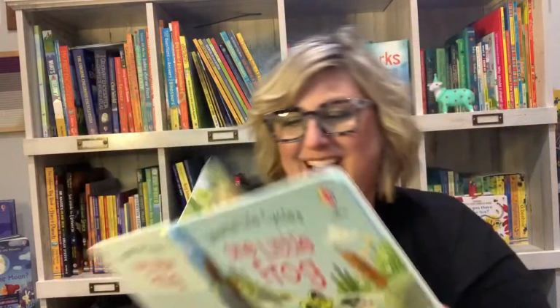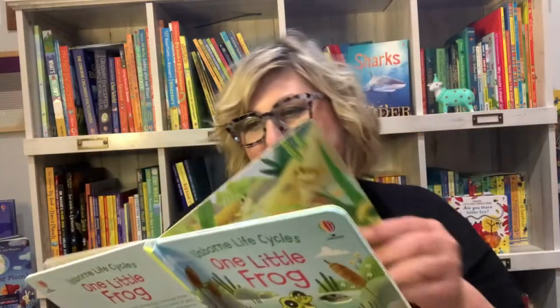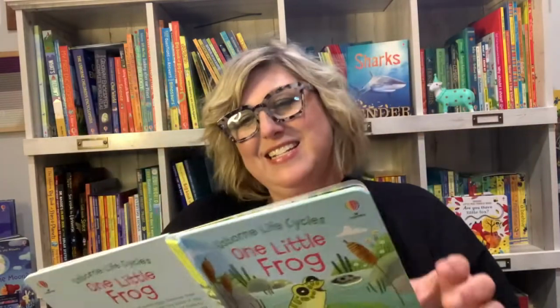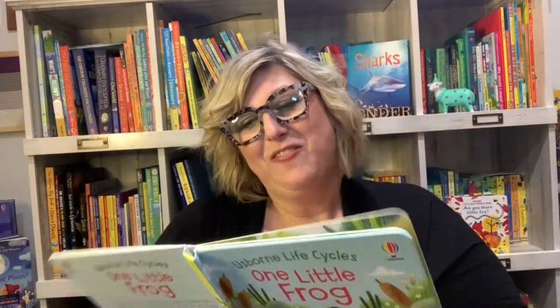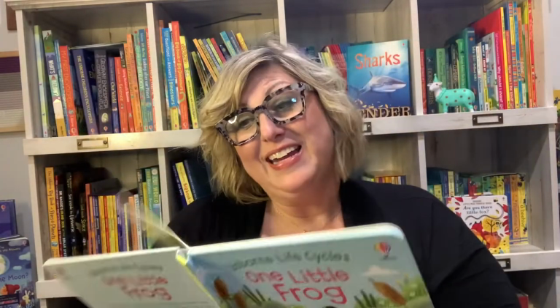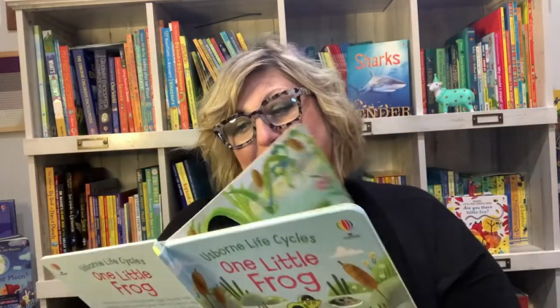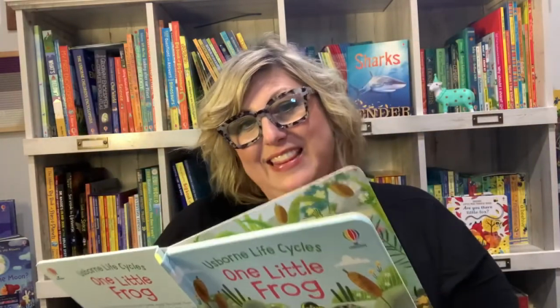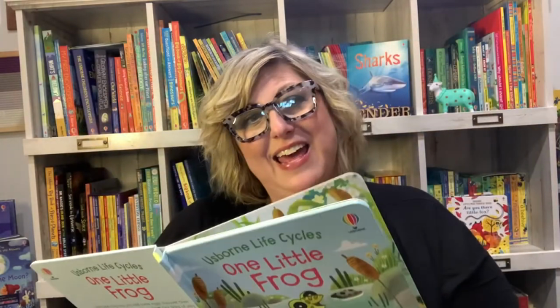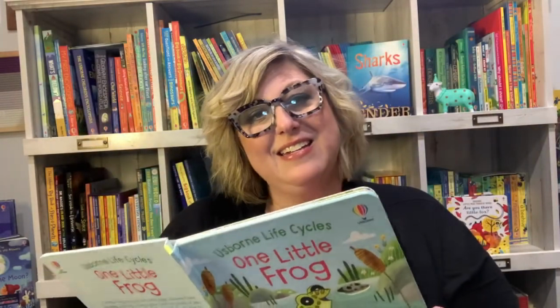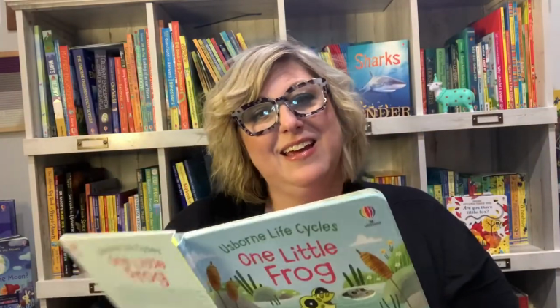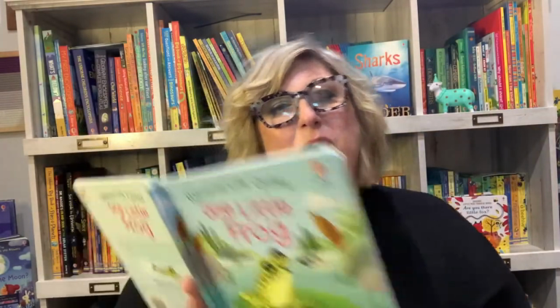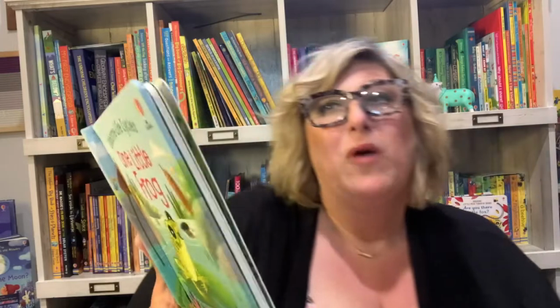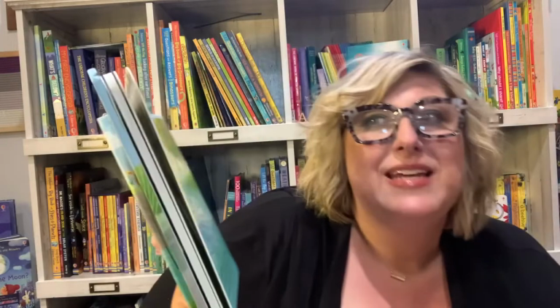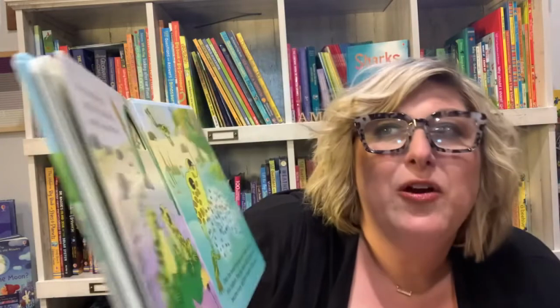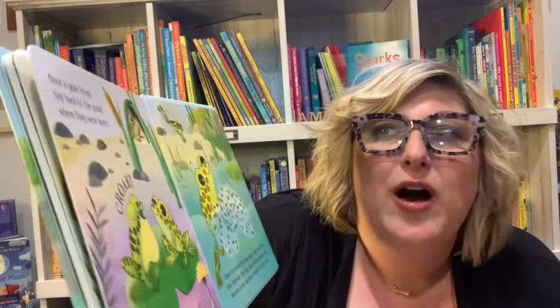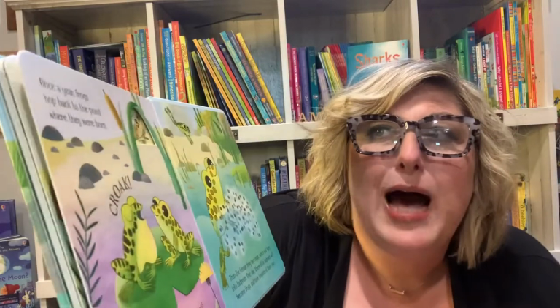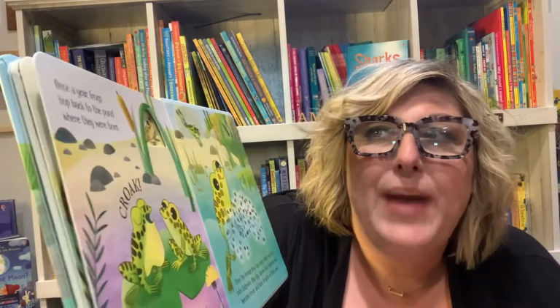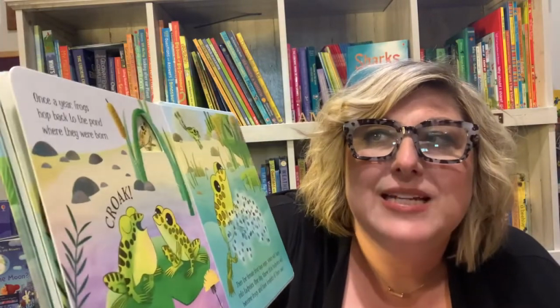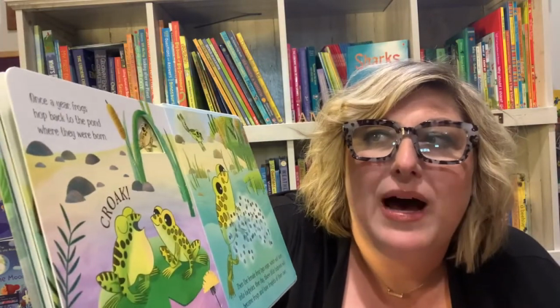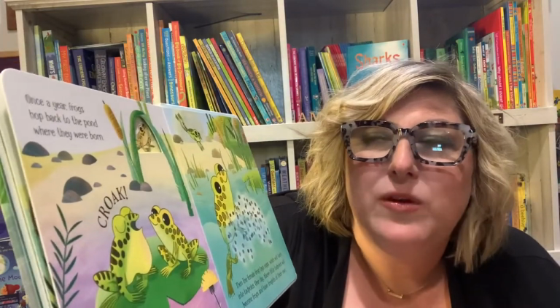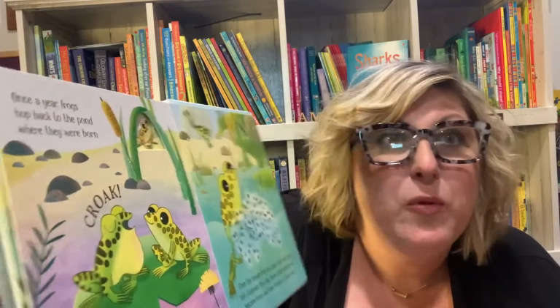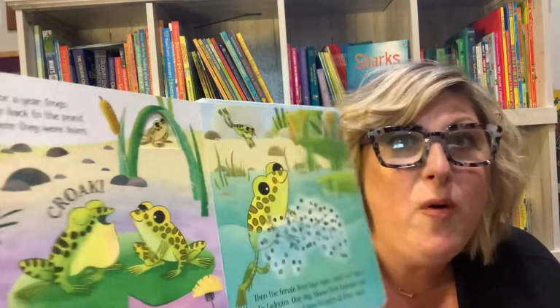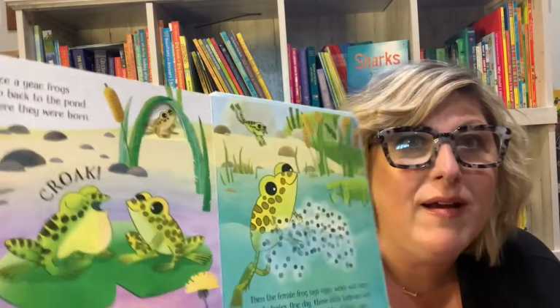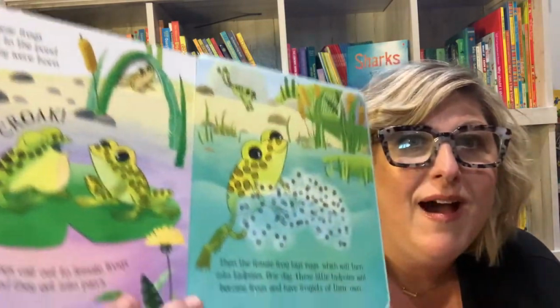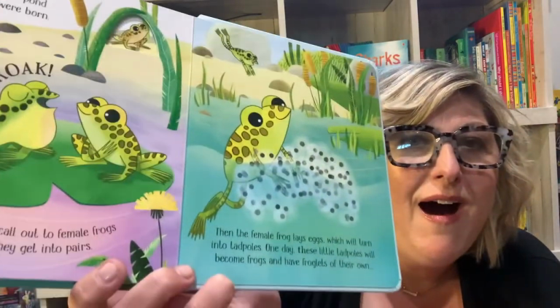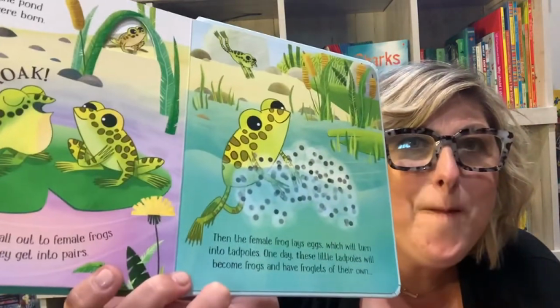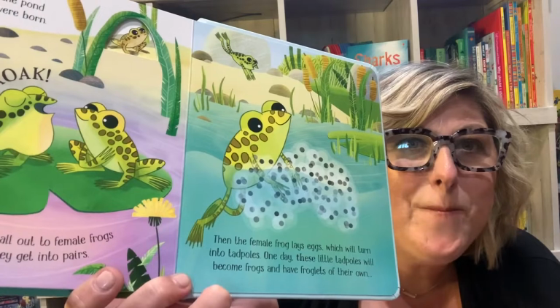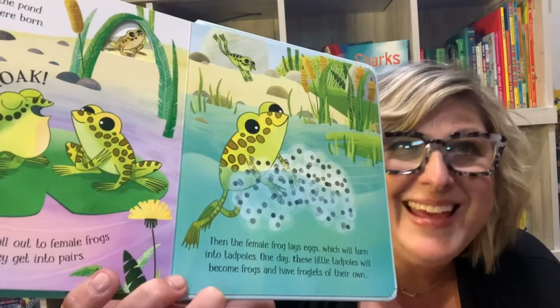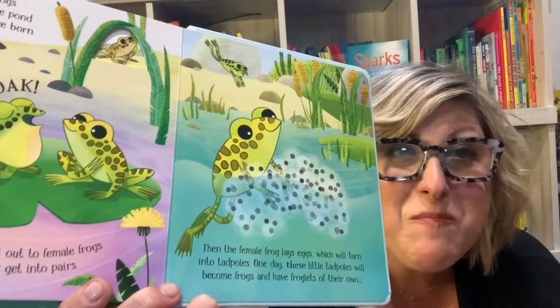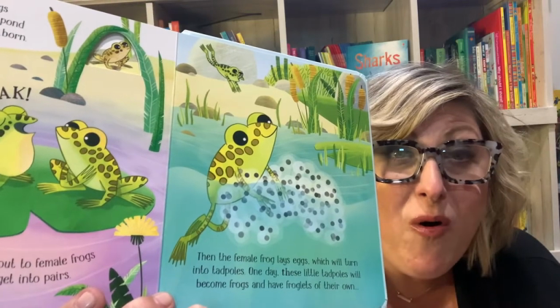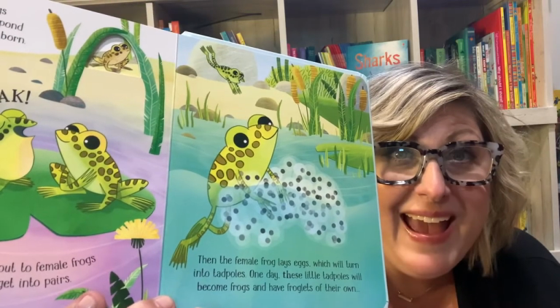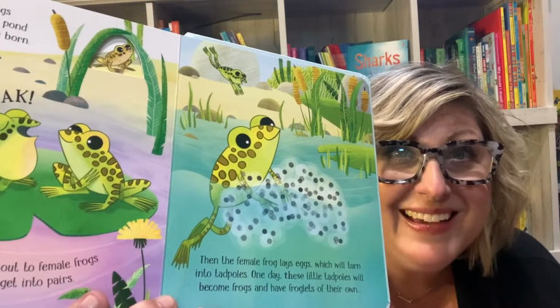And finally at the end, once a year, frogs hop back to the pond where they were born — and they lay more eggs.